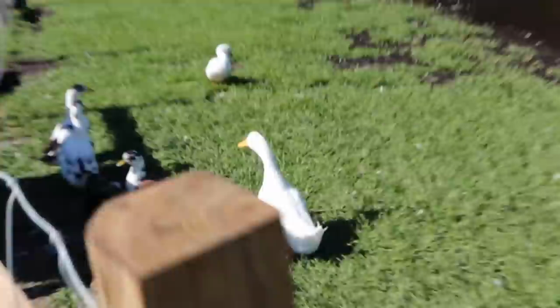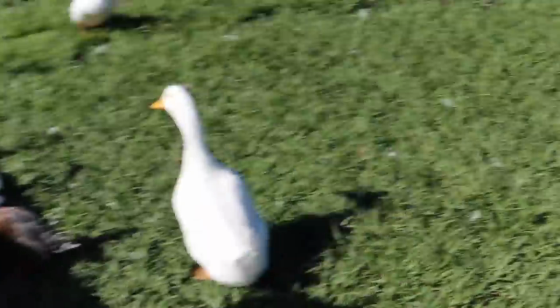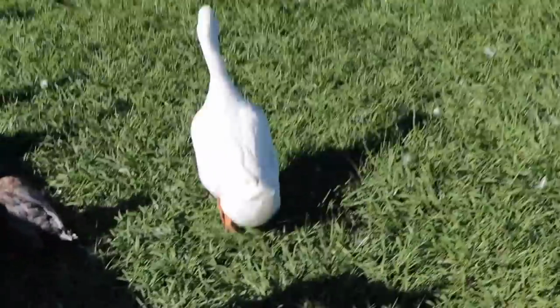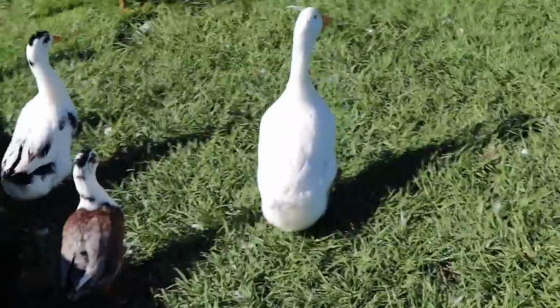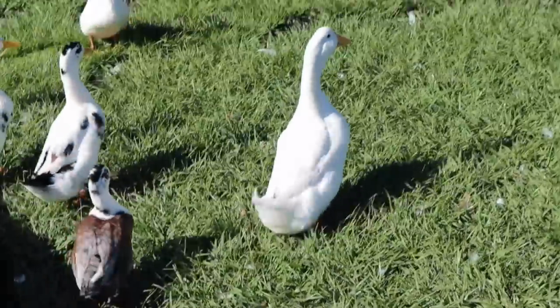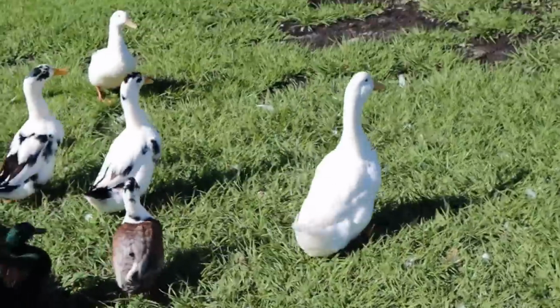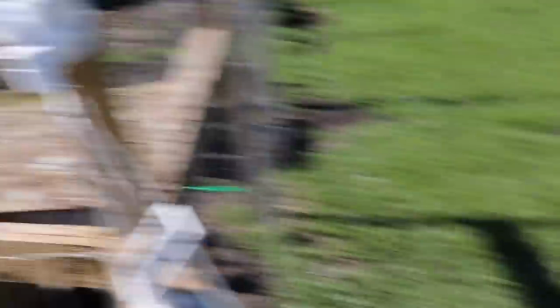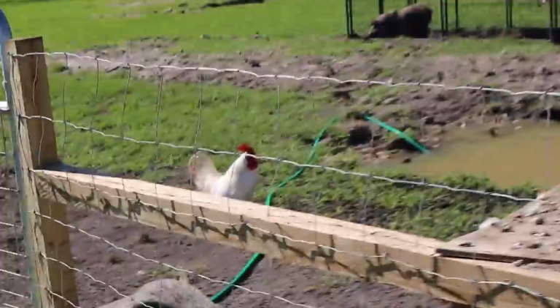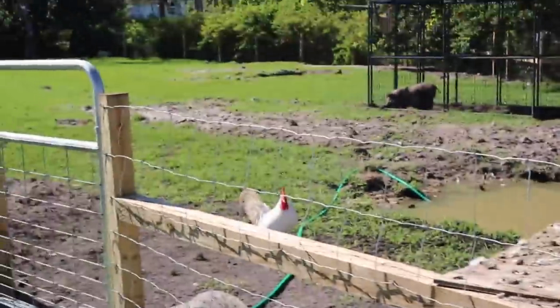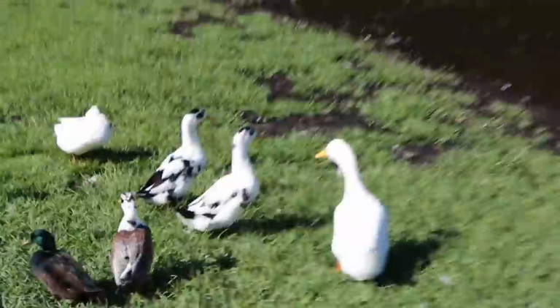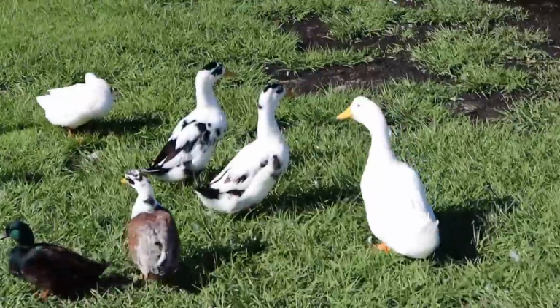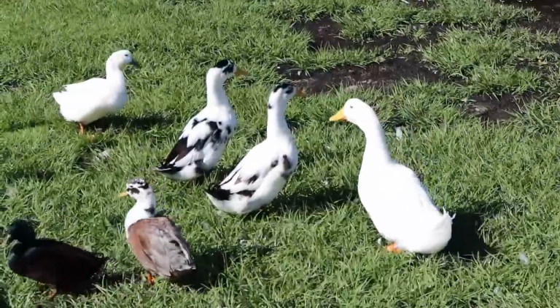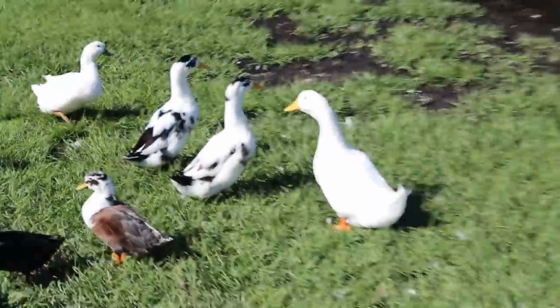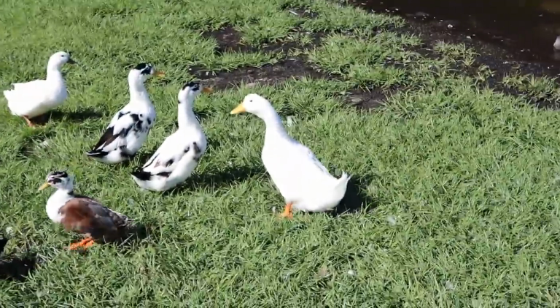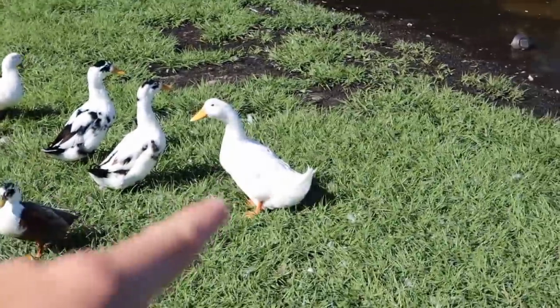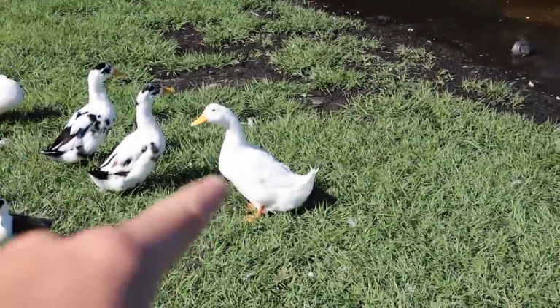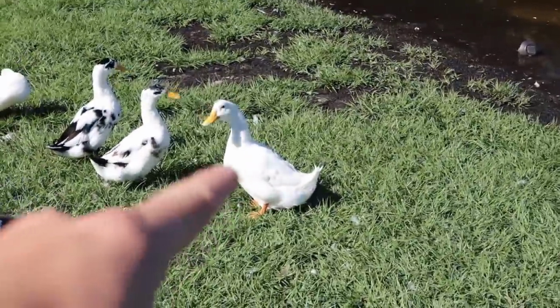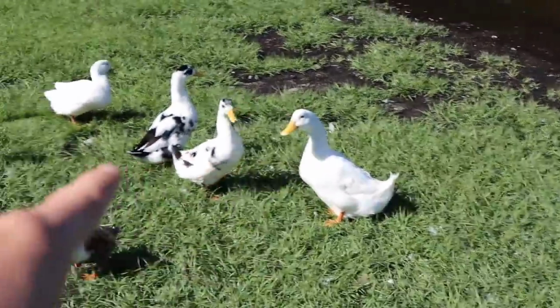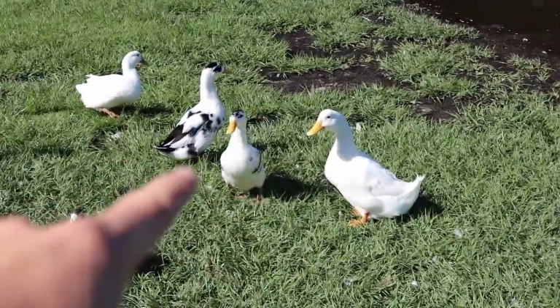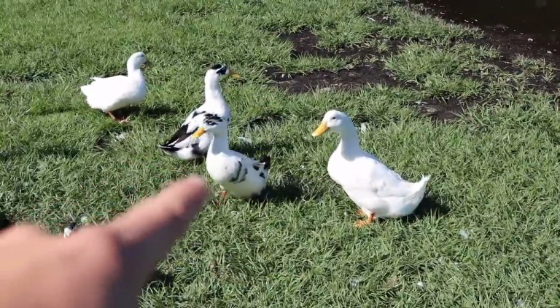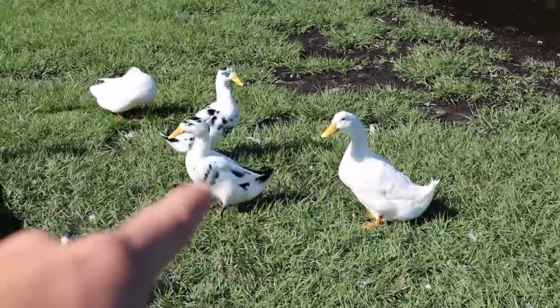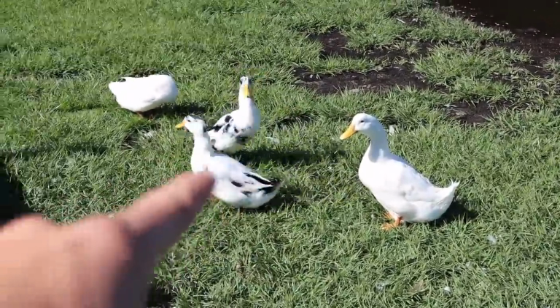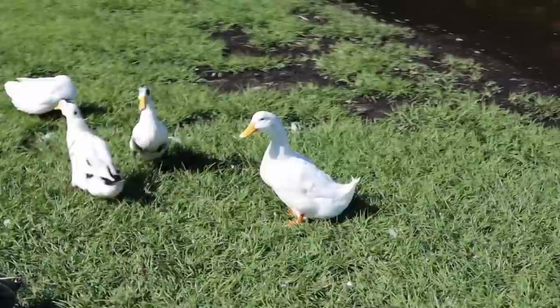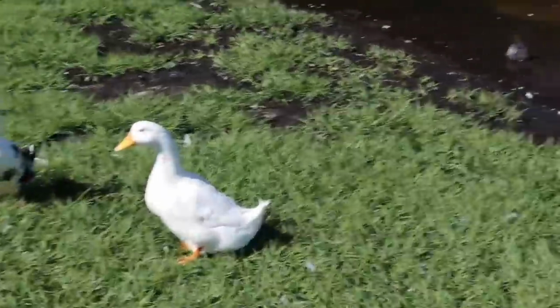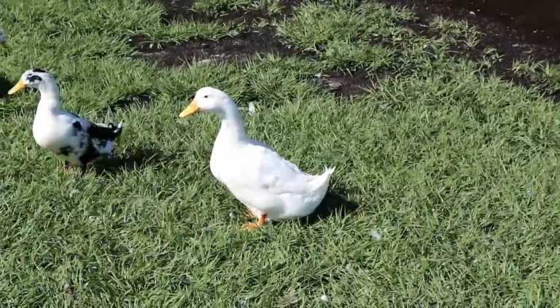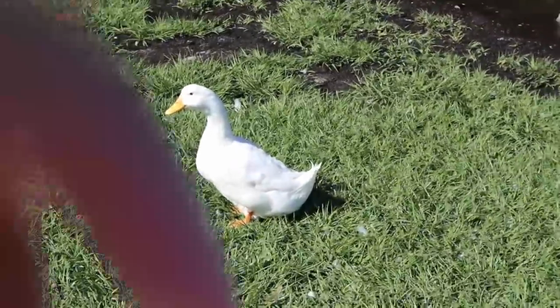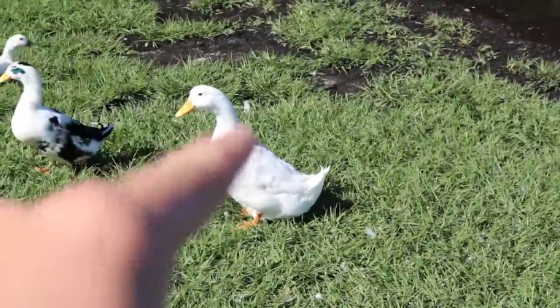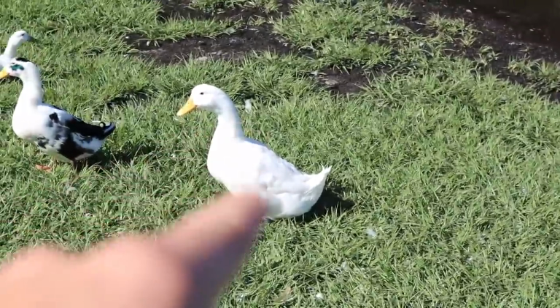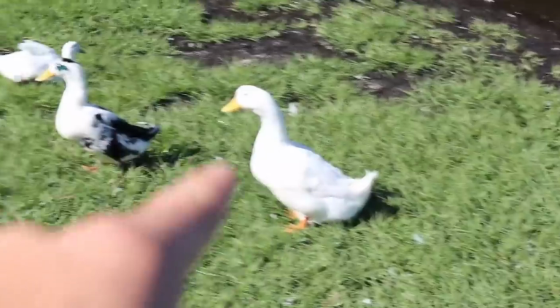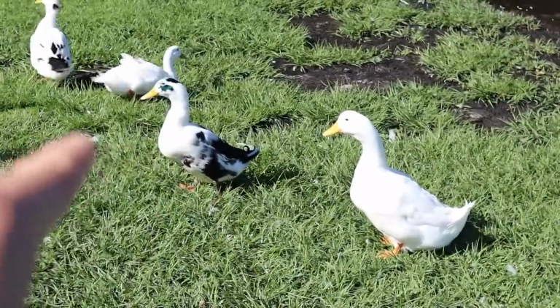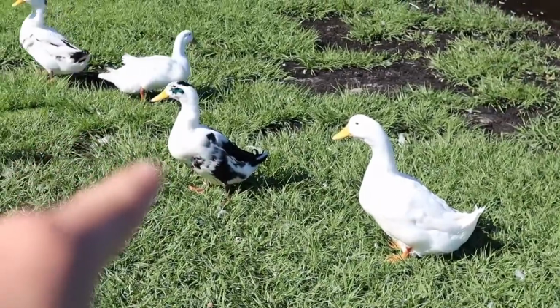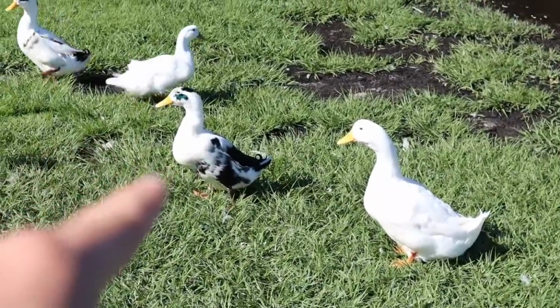Look how big these ducks are. They got massive. Like these things were about the same size as these when I got them, and now they're bigger than those ones over there.